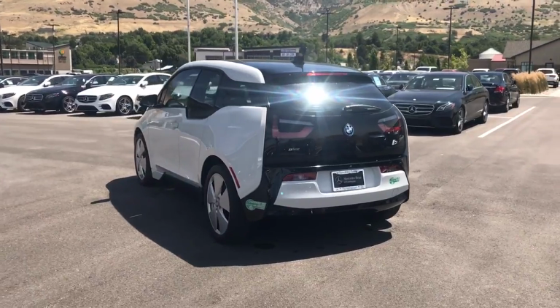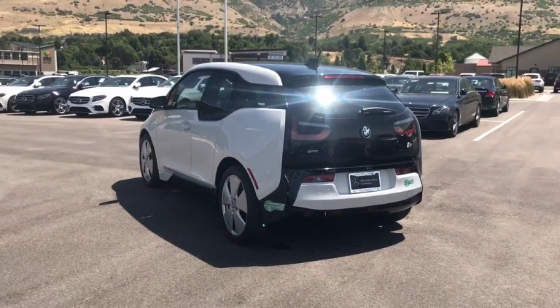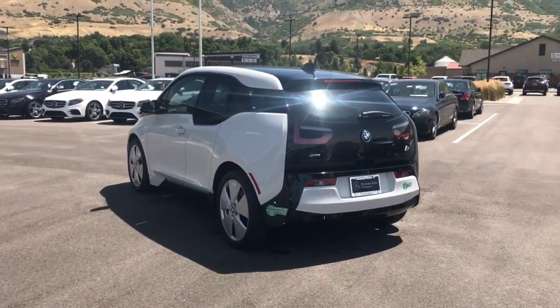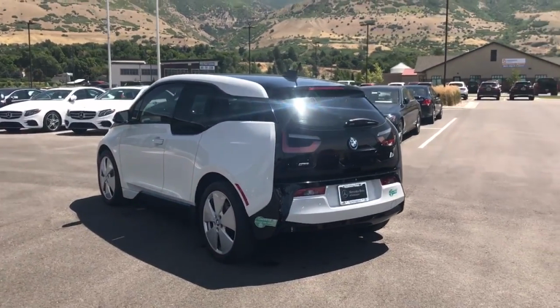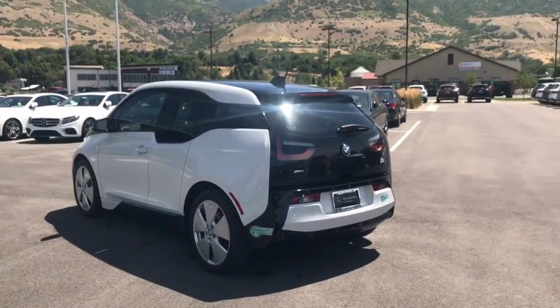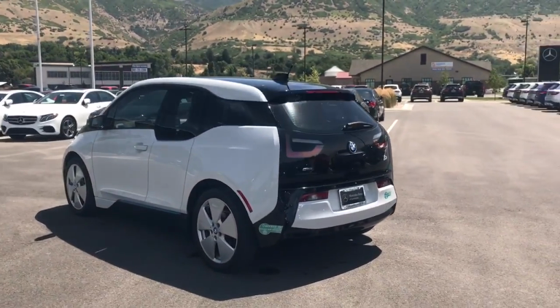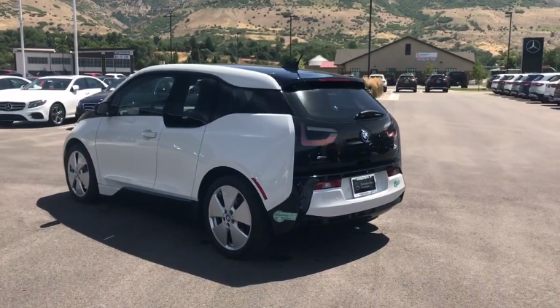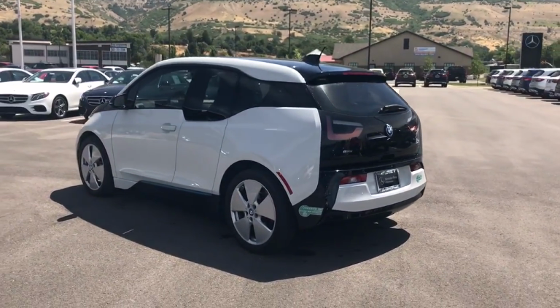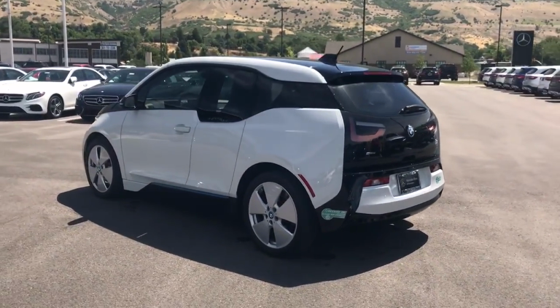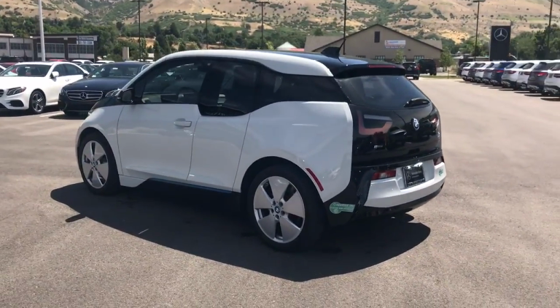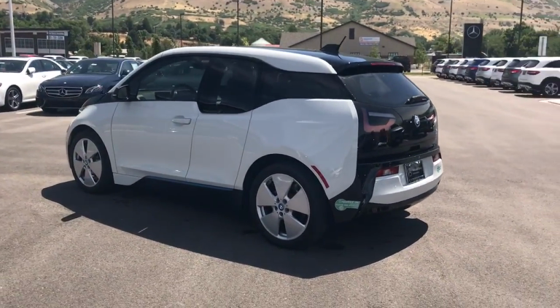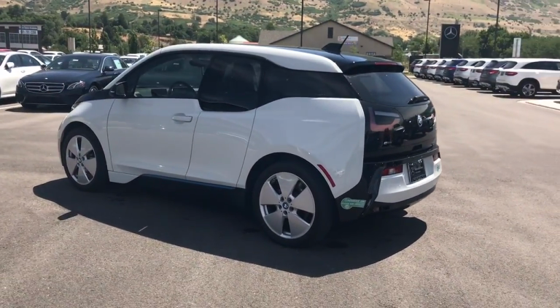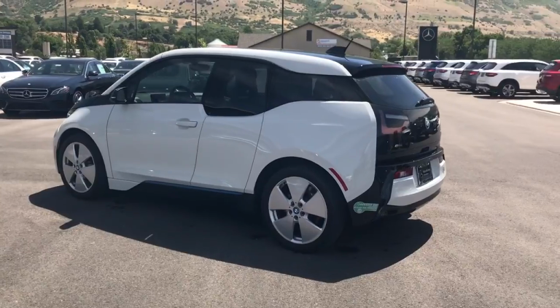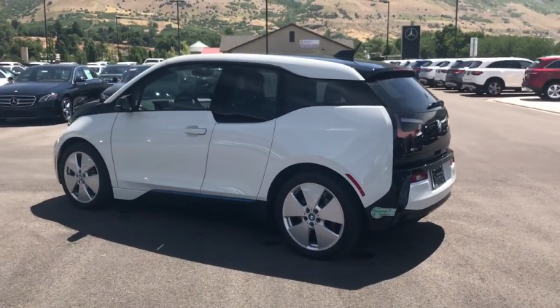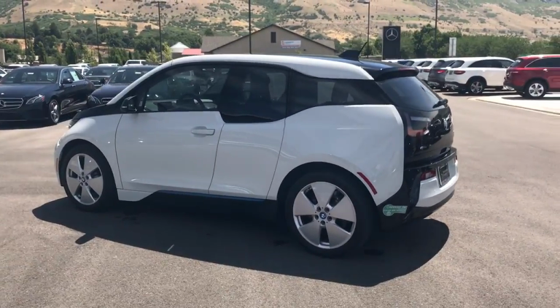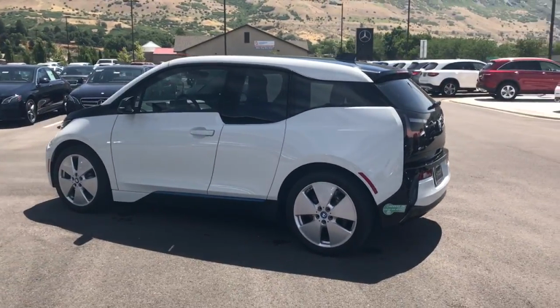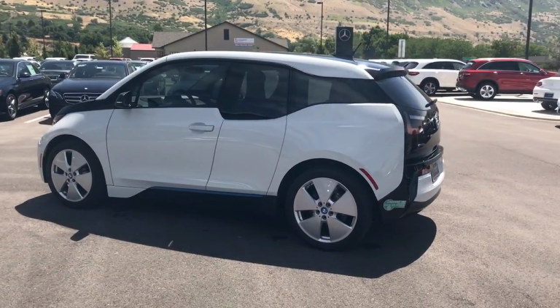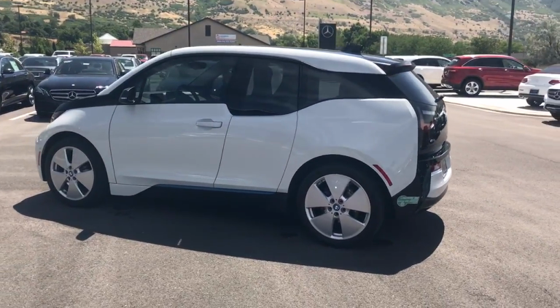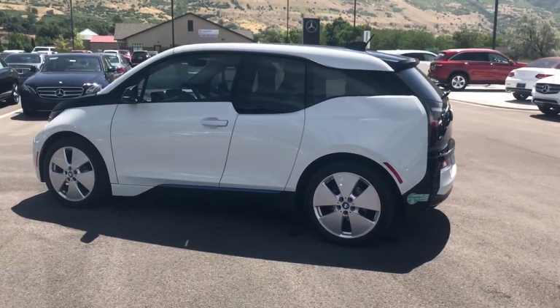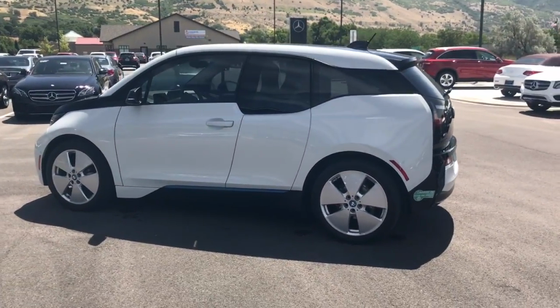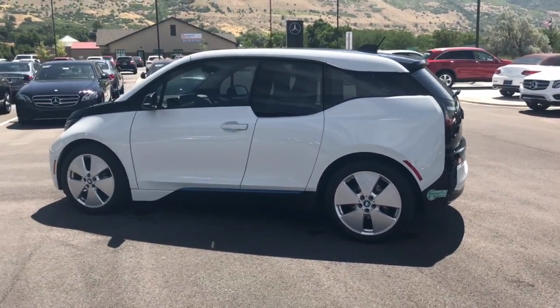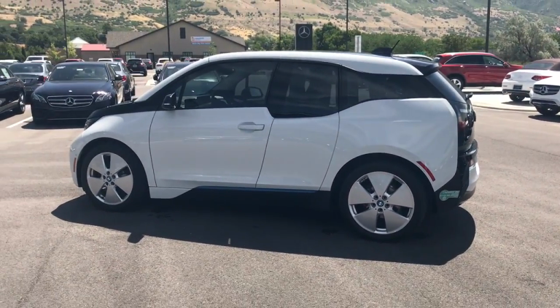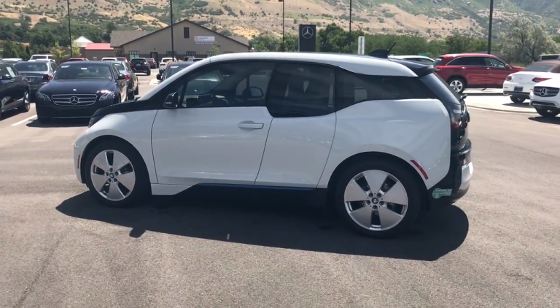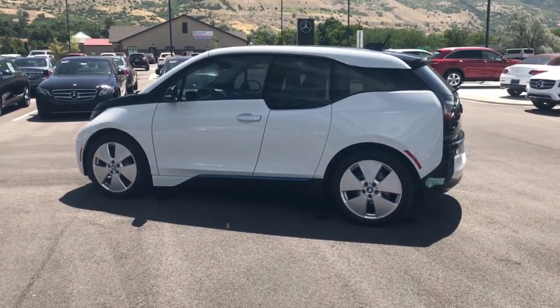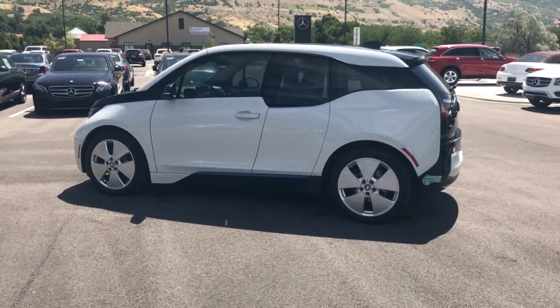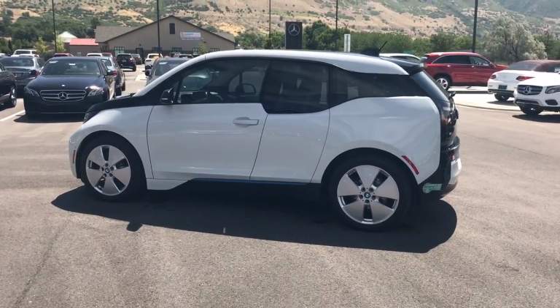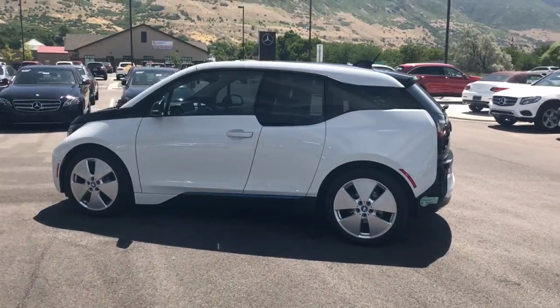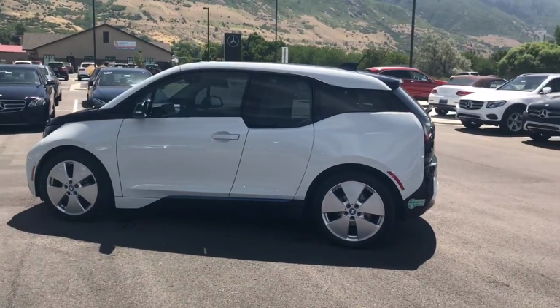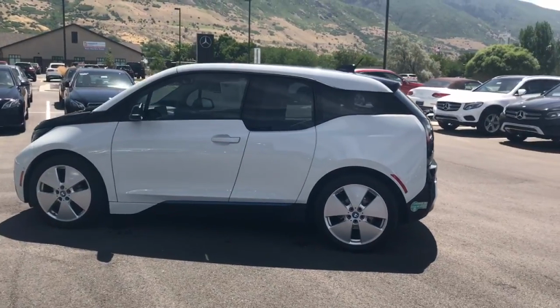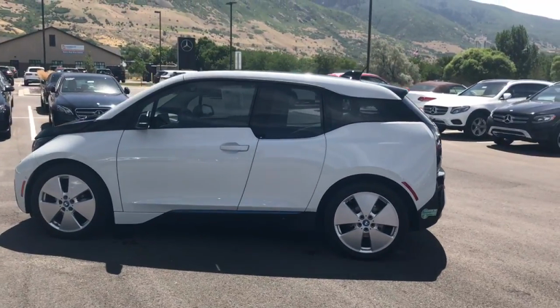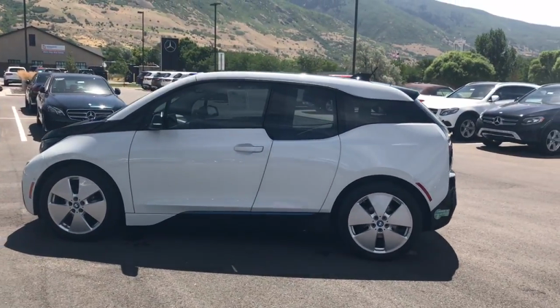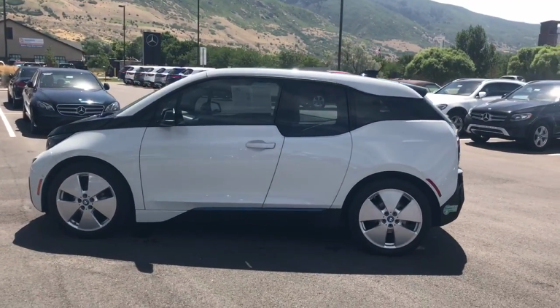A lot of recycled materials and sustainable products on the interior and exterior. BMW has done a great job with this vehicle. This does have the range extender — you have the small gasoline generator to give you a little bit of additional range on top of the electric batteries.